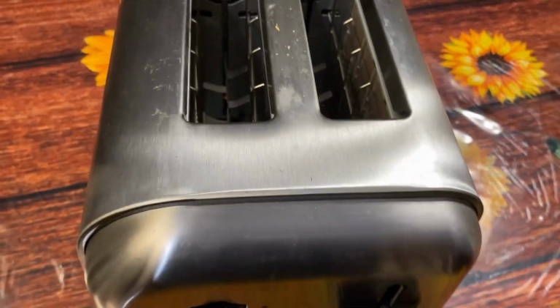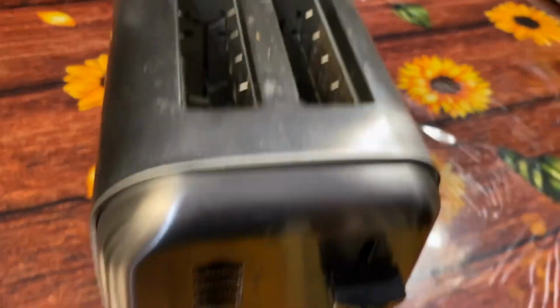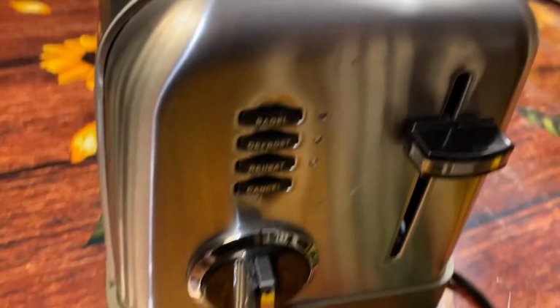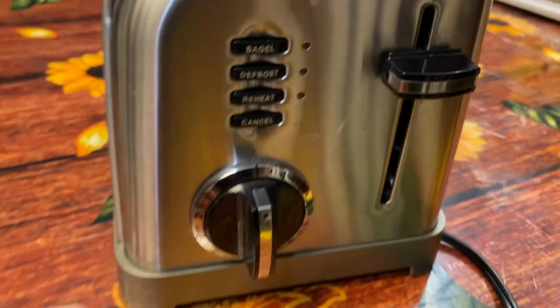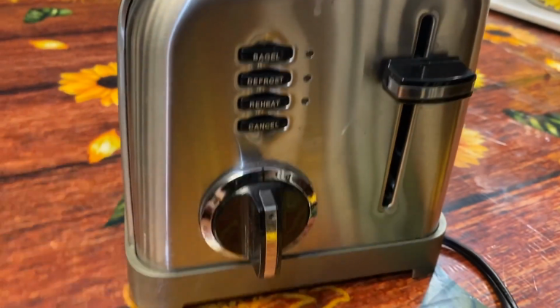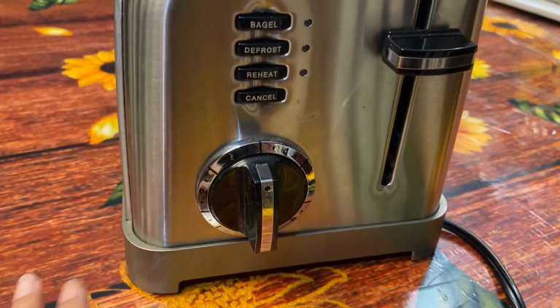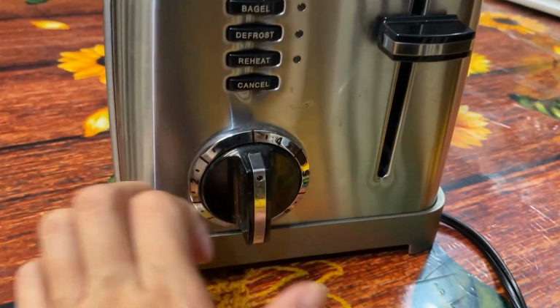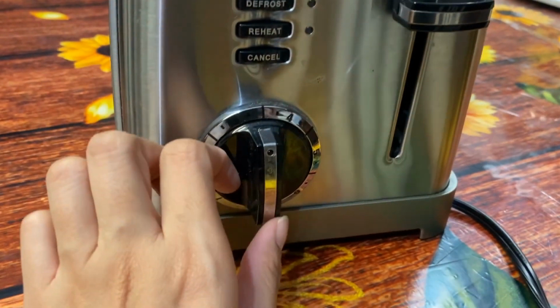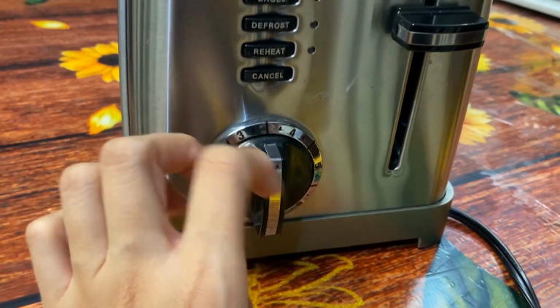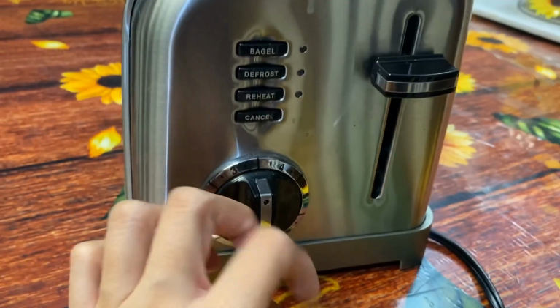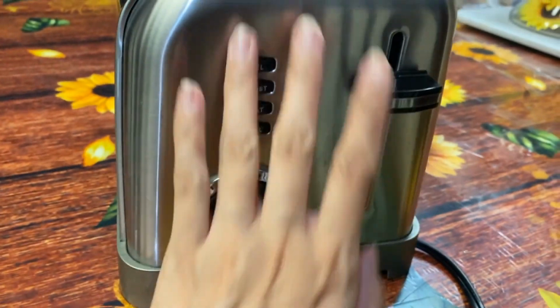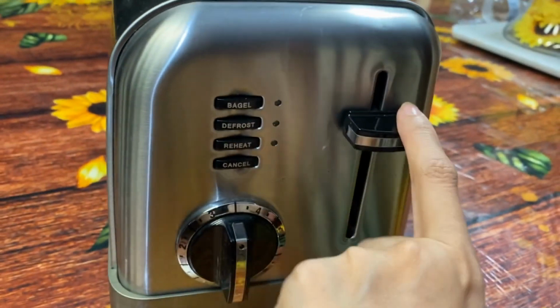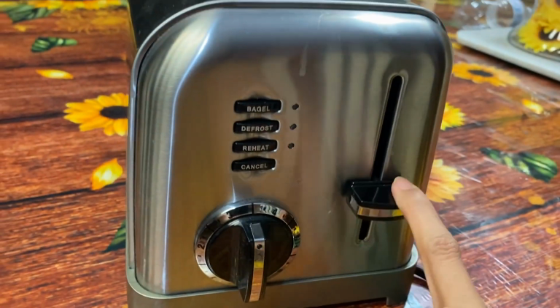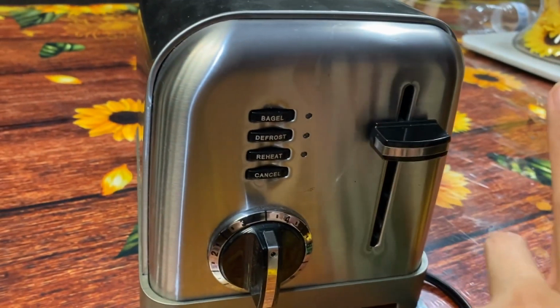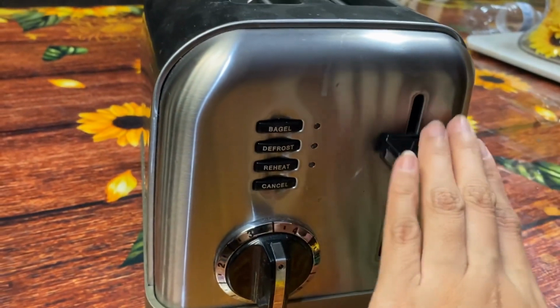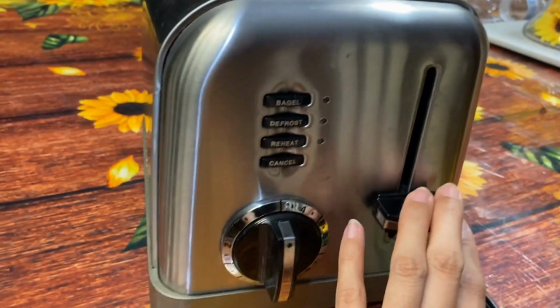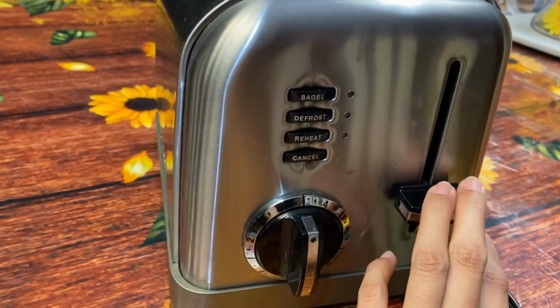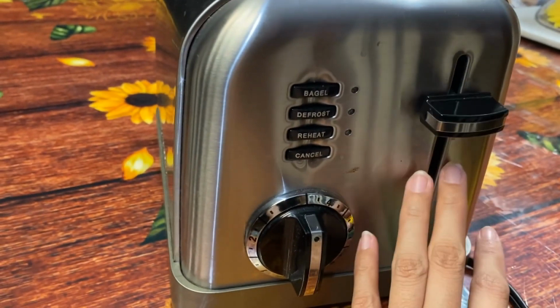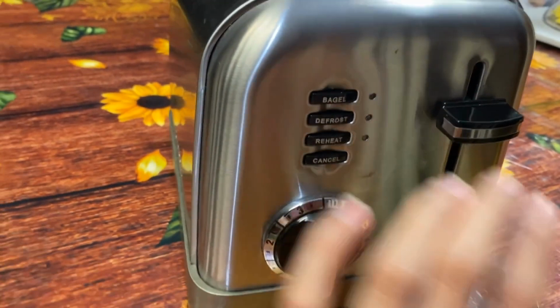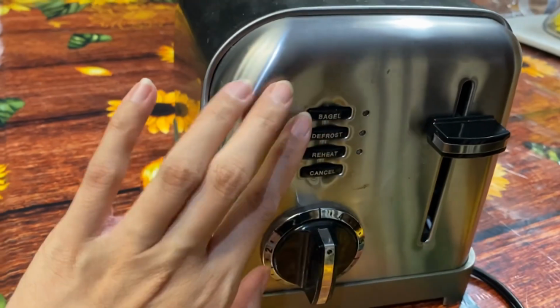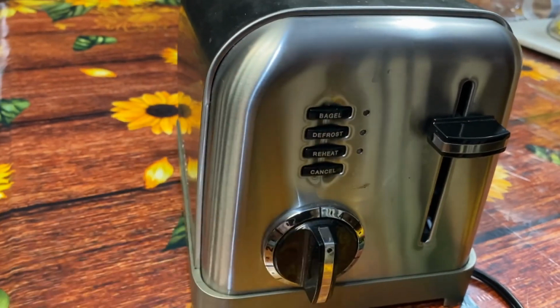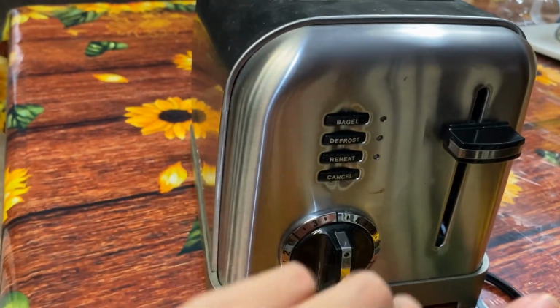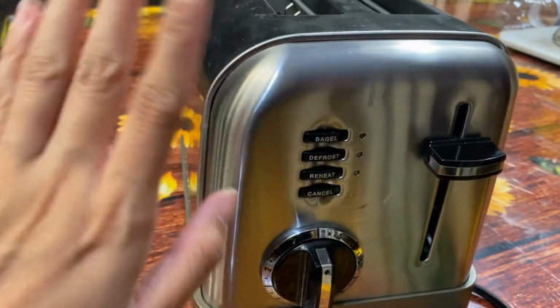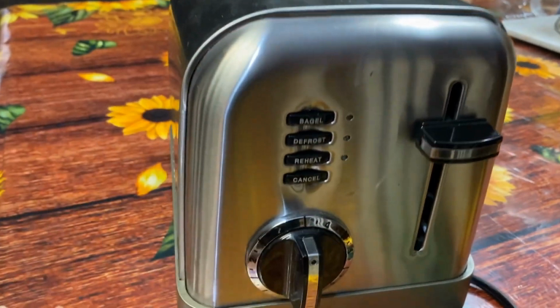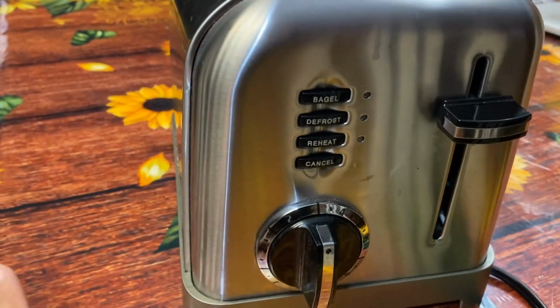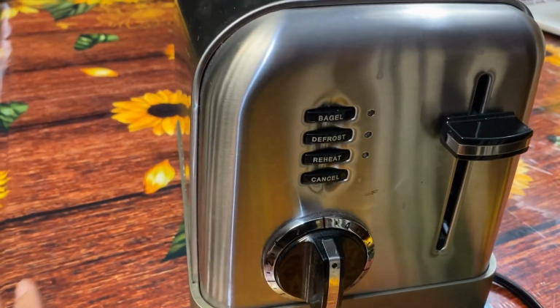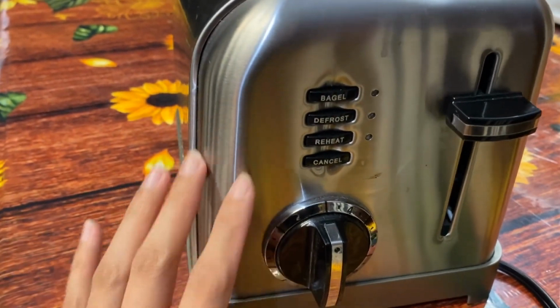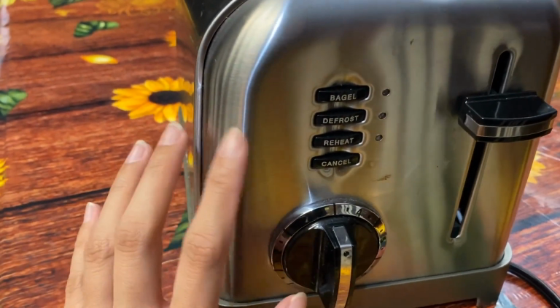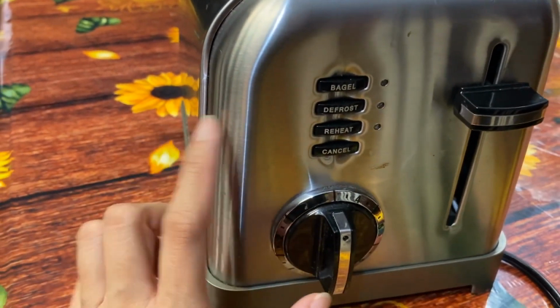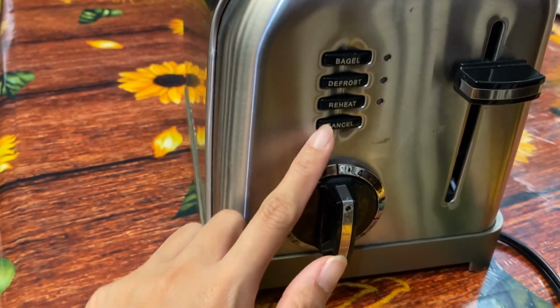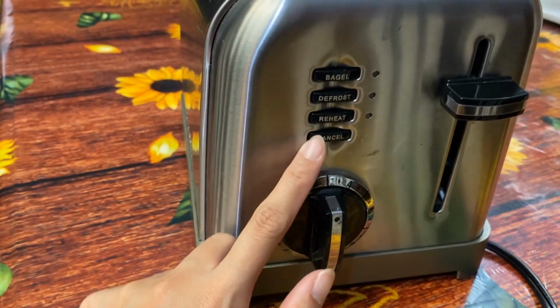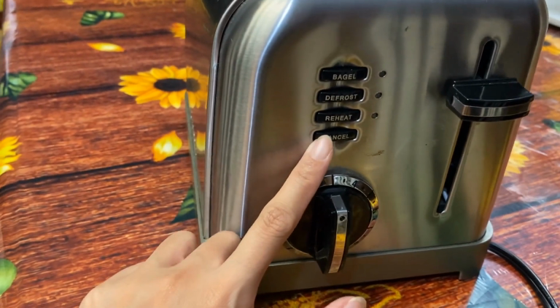It's super simple and easy to use. Basically this dial controls the temperature, and then there's a lever to push it down. Here are your function selections: bagel, reheat, defrost, and a cancel button if you need to stop it.